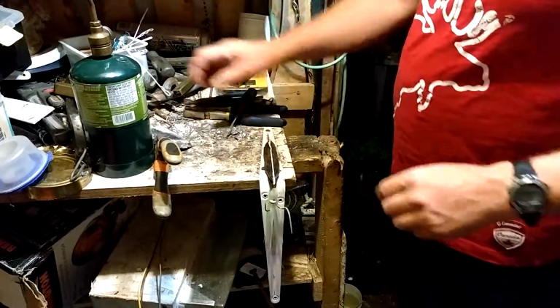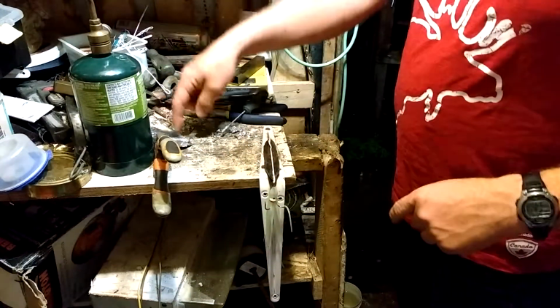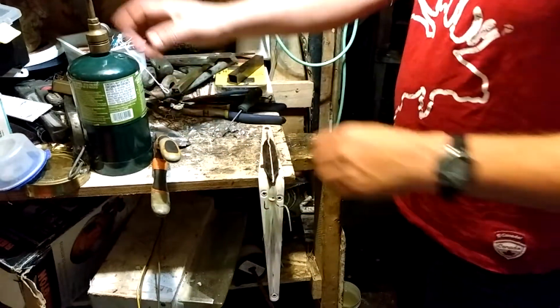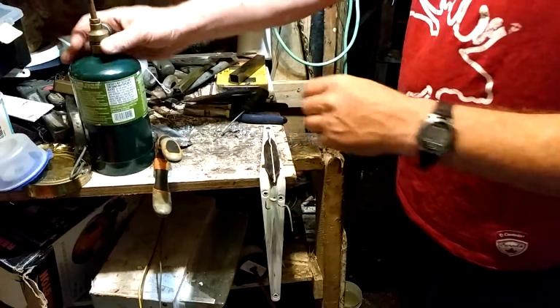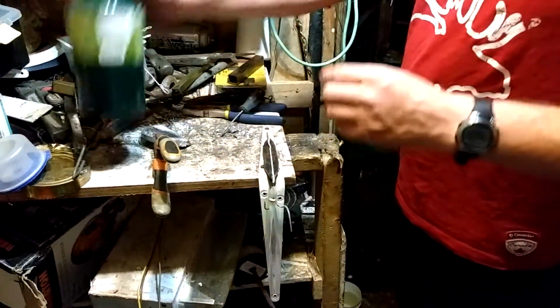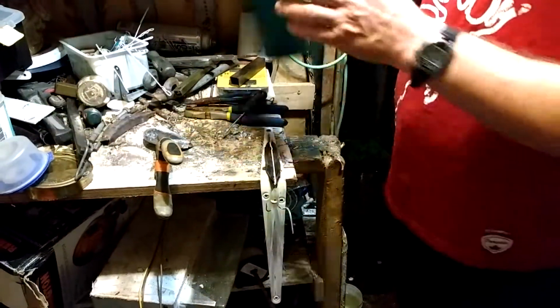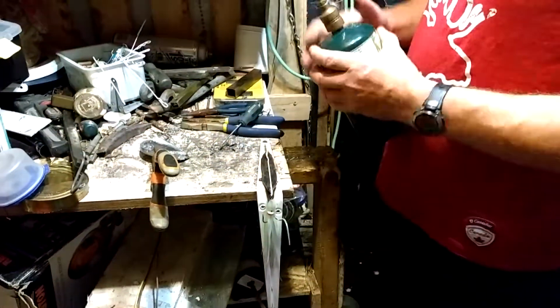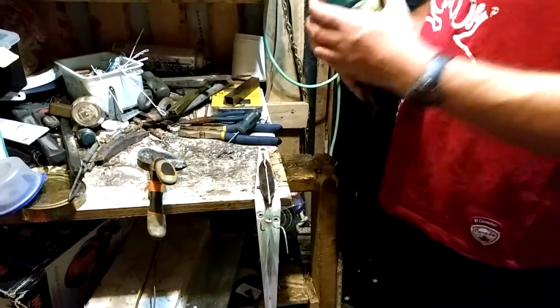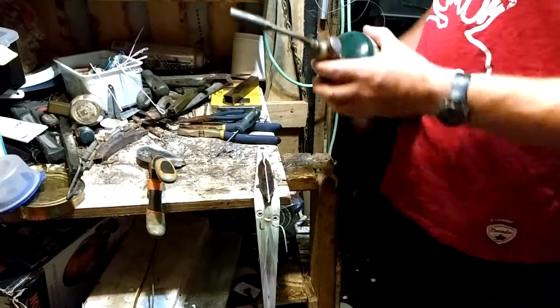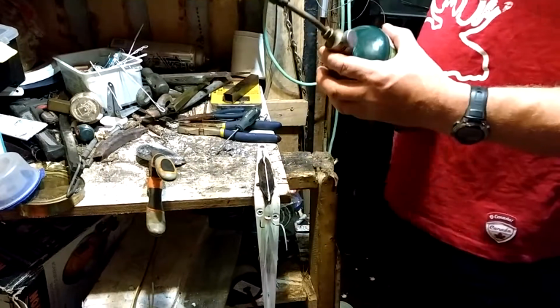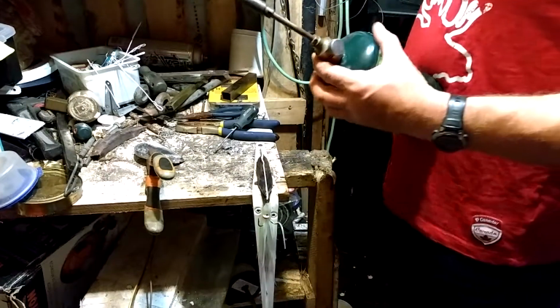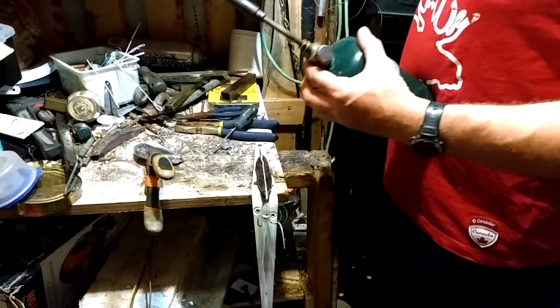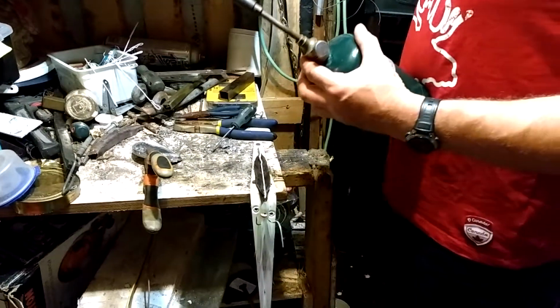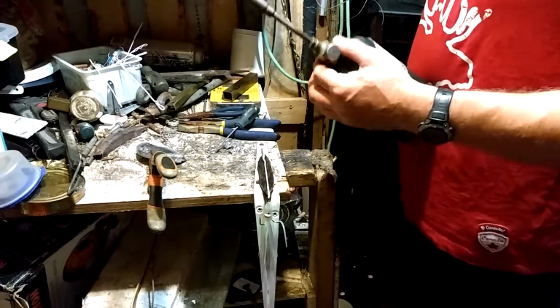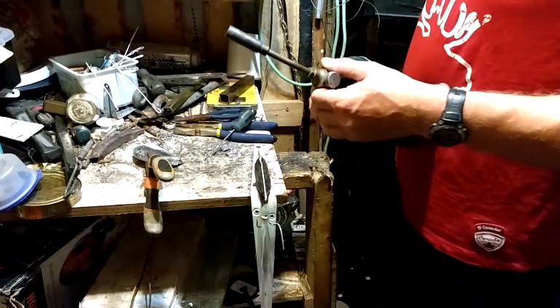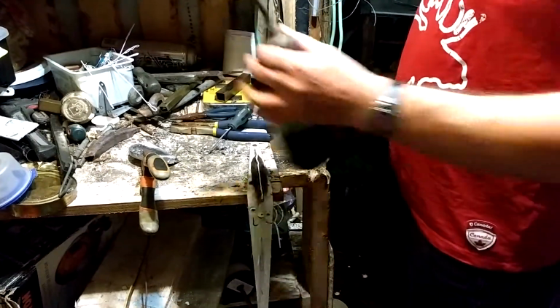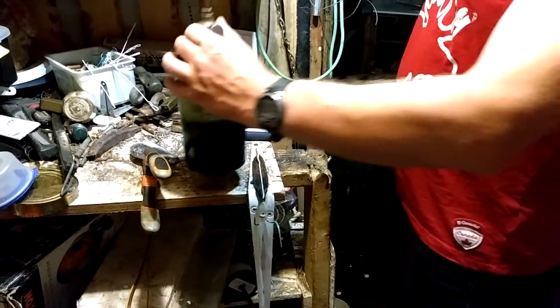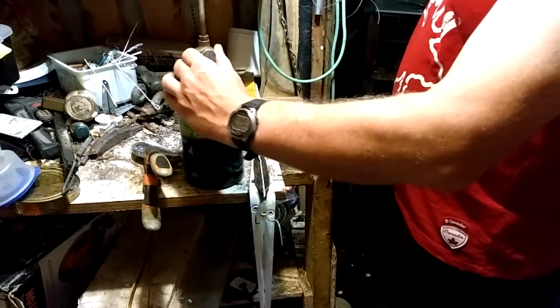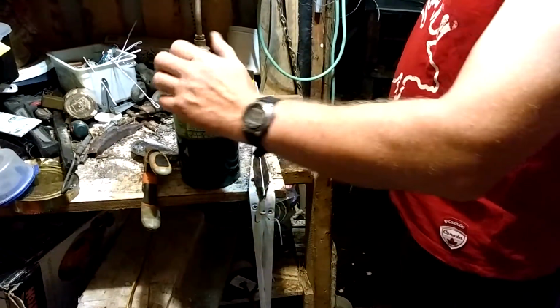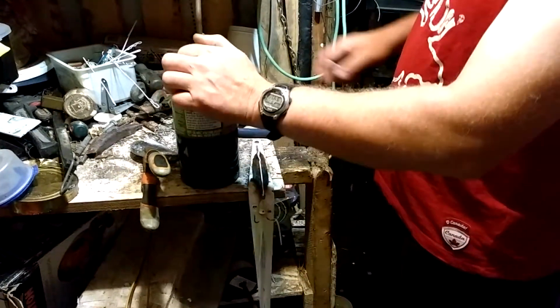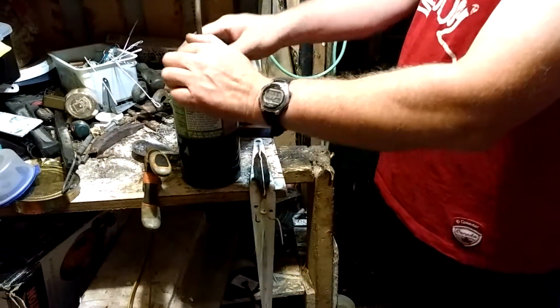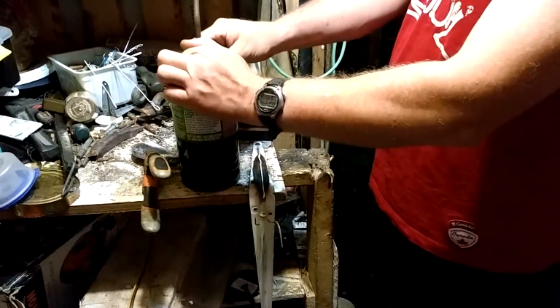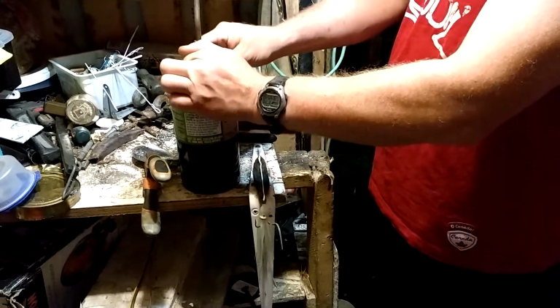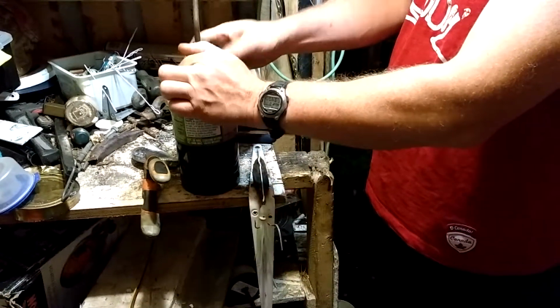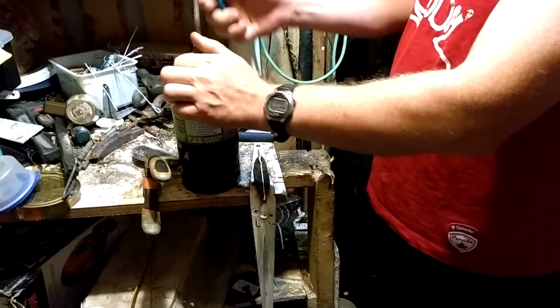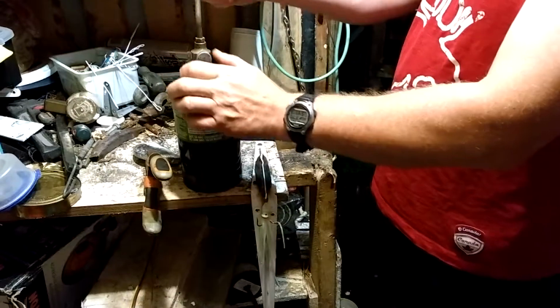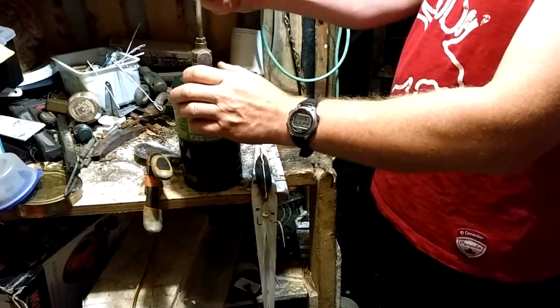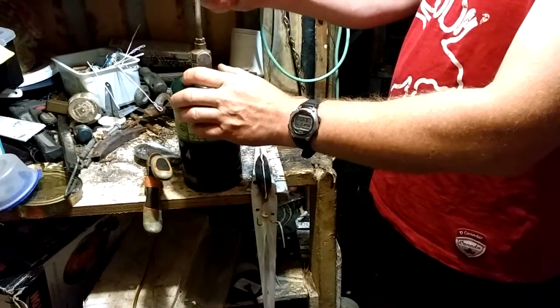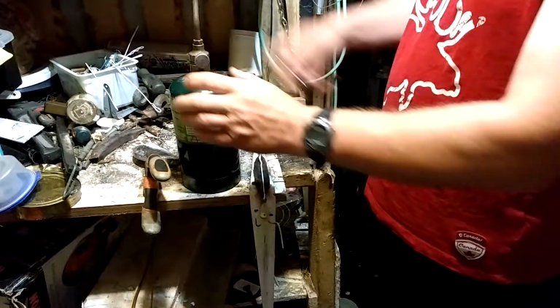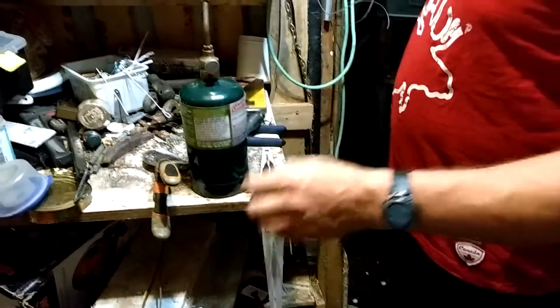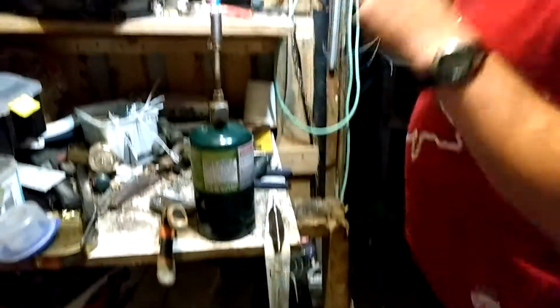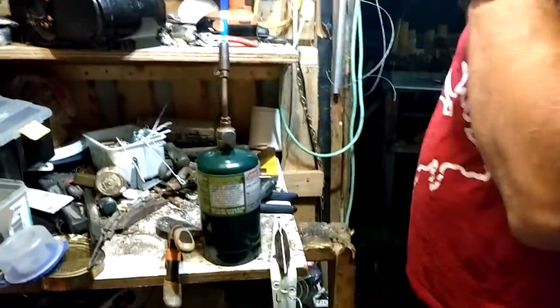Now I've got a lid that I've already heated up and got all the slag out of, so there's no dirt in it. That and a bowl torch.